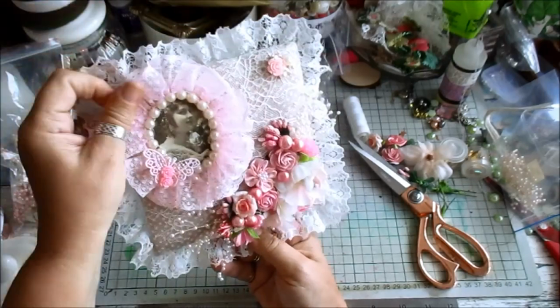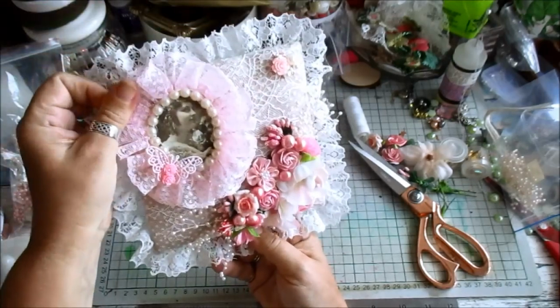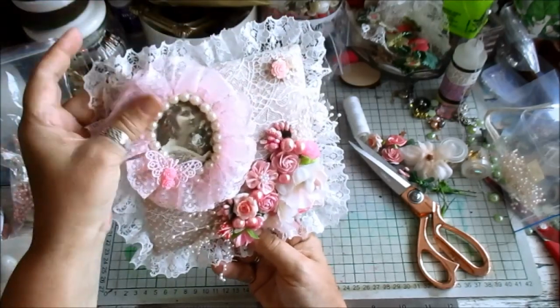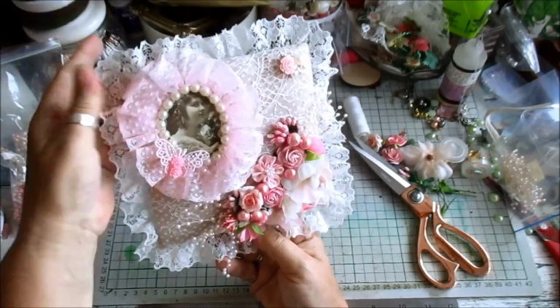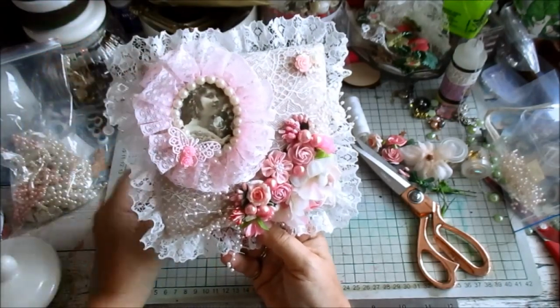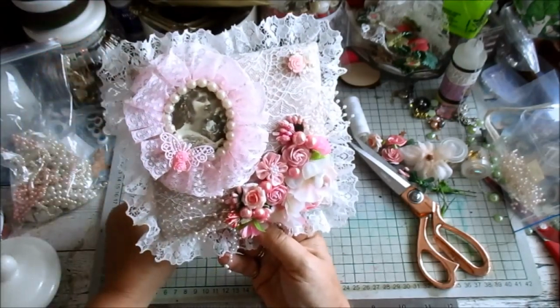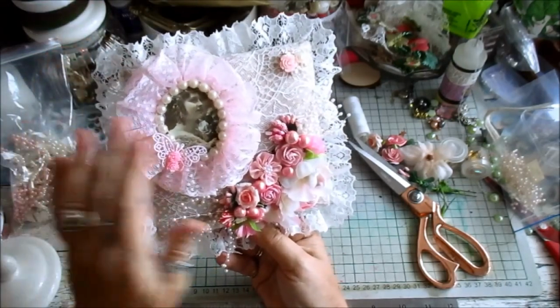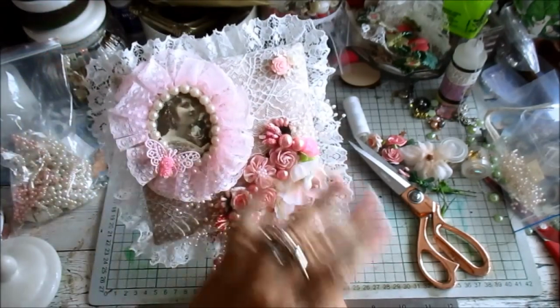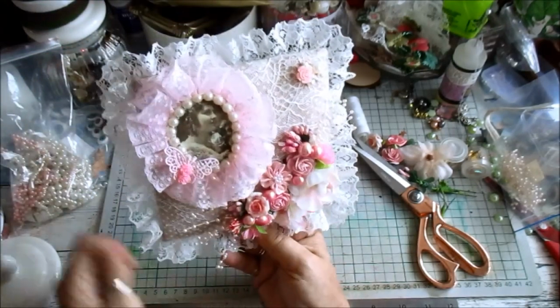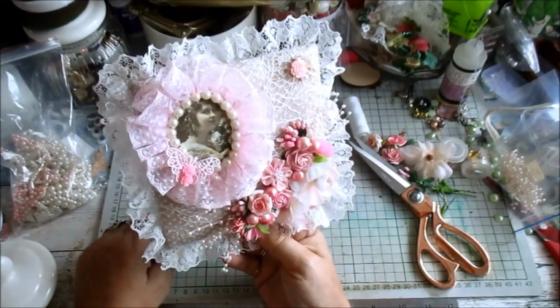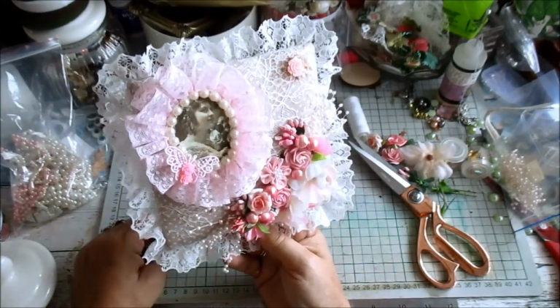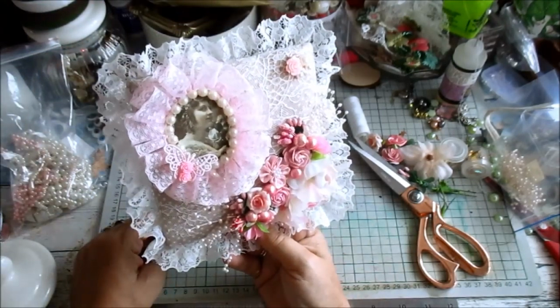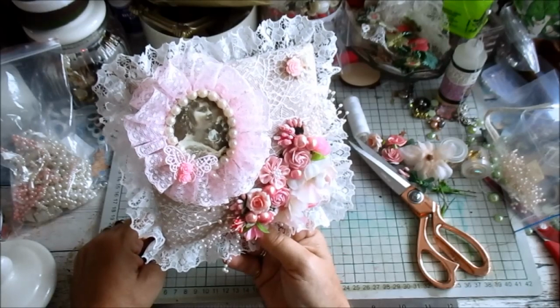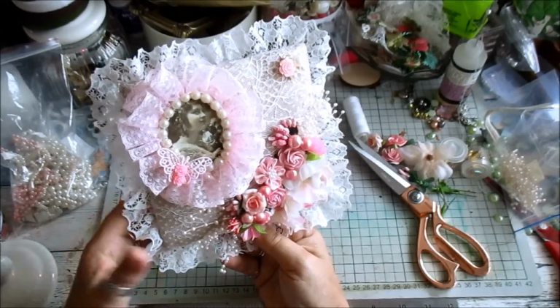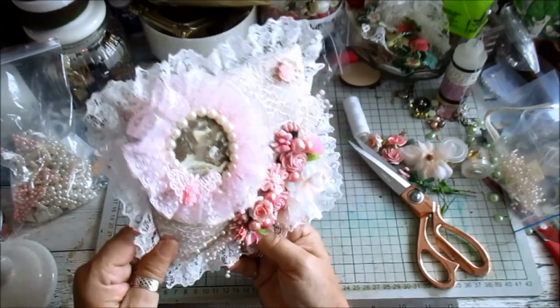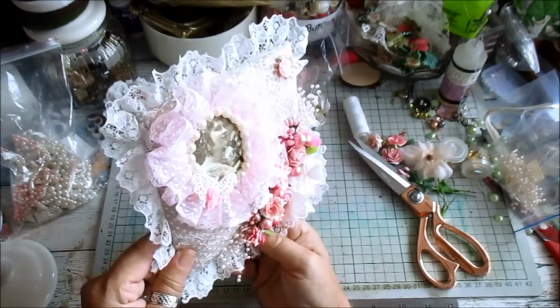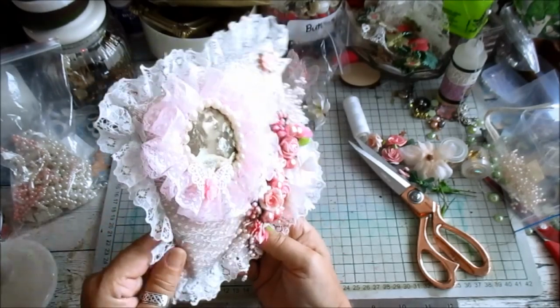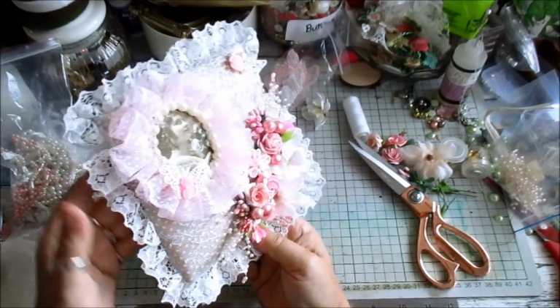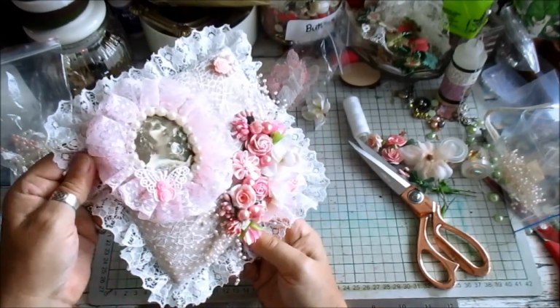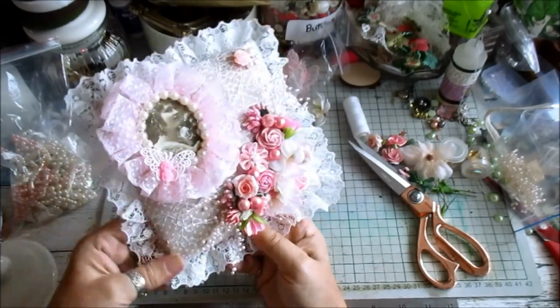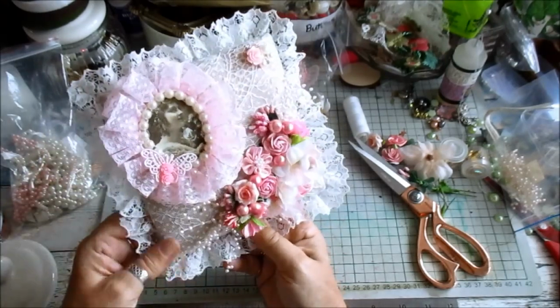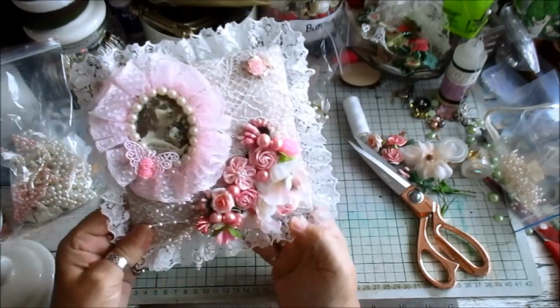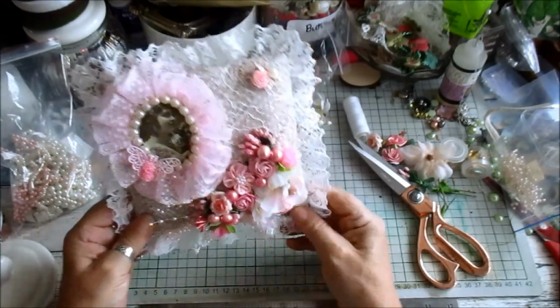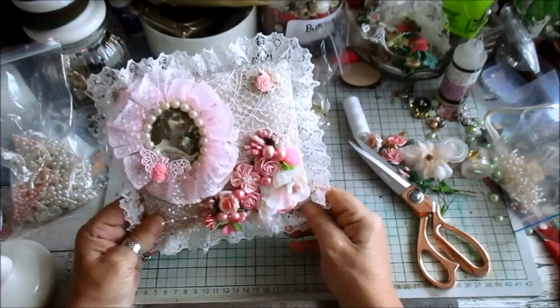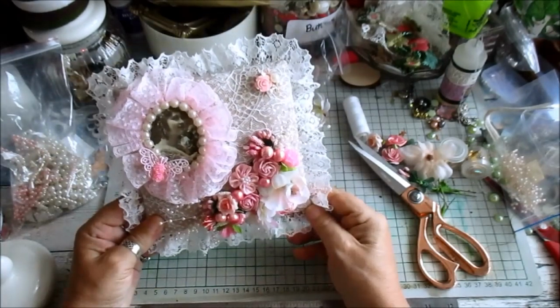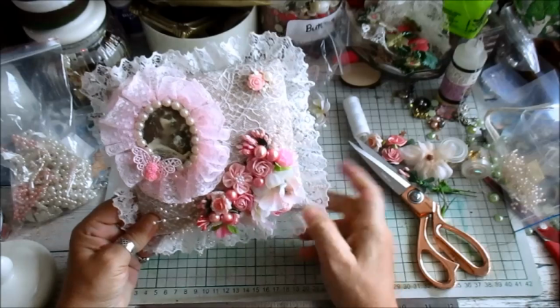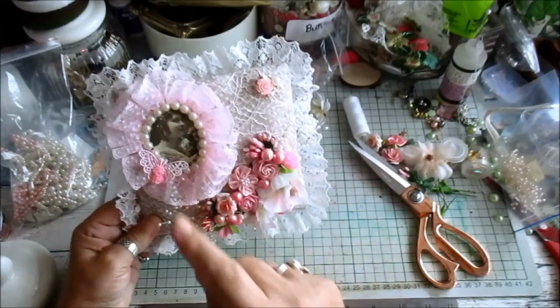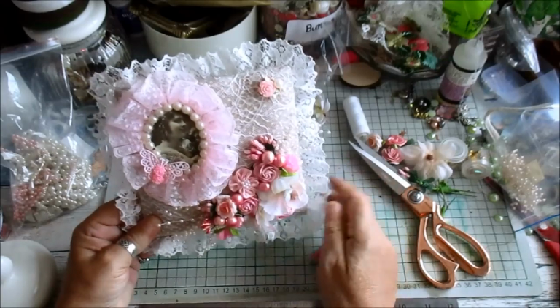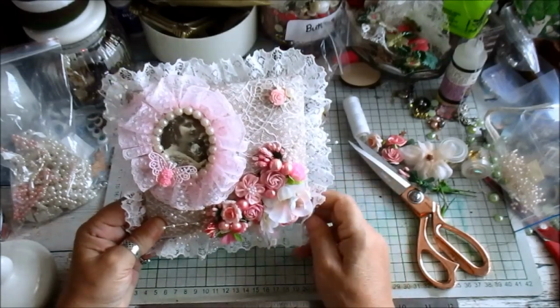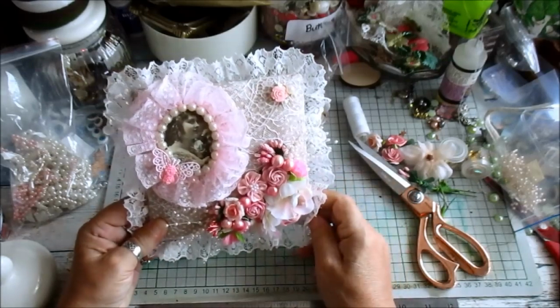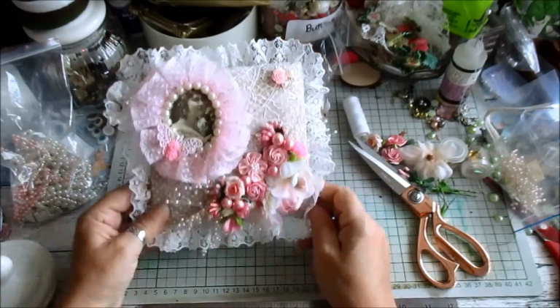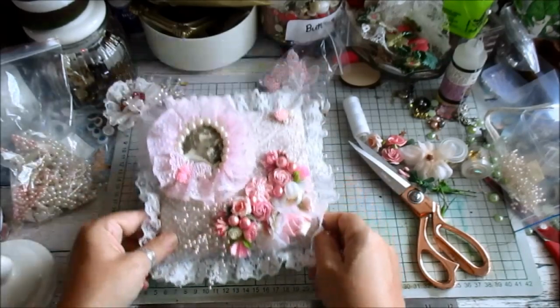Basically you're just using up your odds and sods. I hope that's helpful. Thanks for watching. Take care. And this will be in the shop shortly. Bye-bye for now.